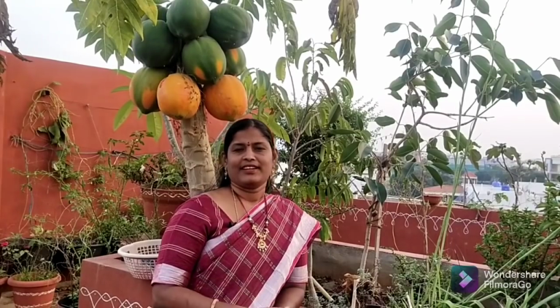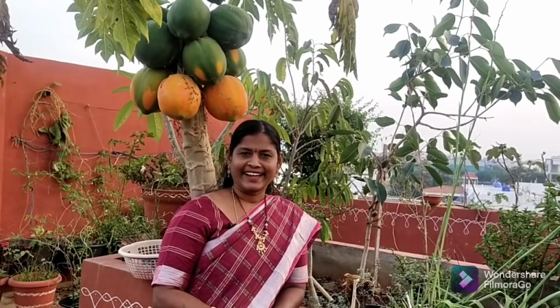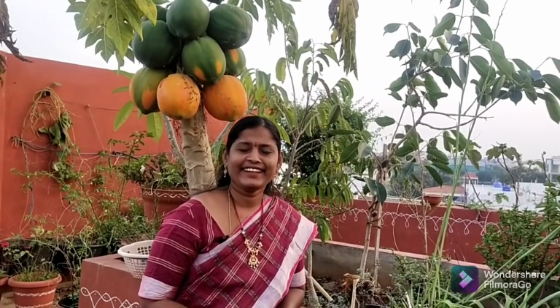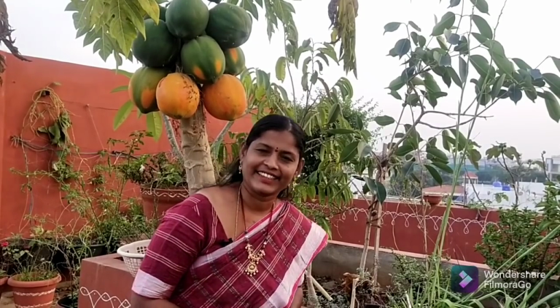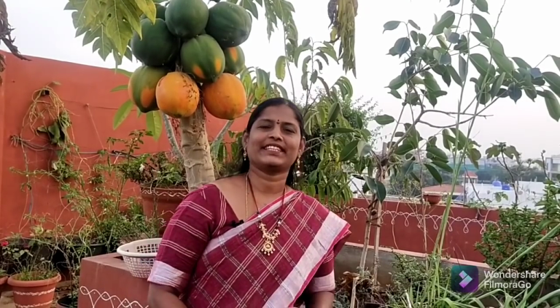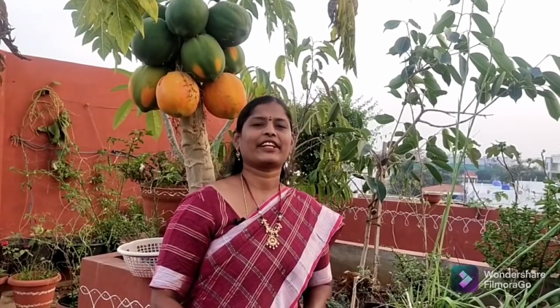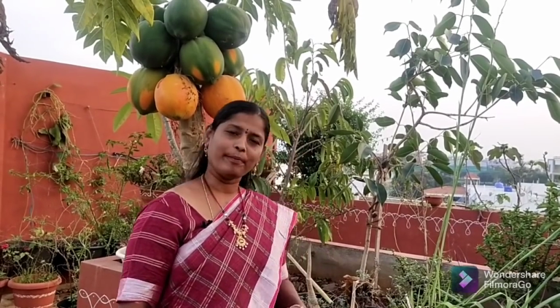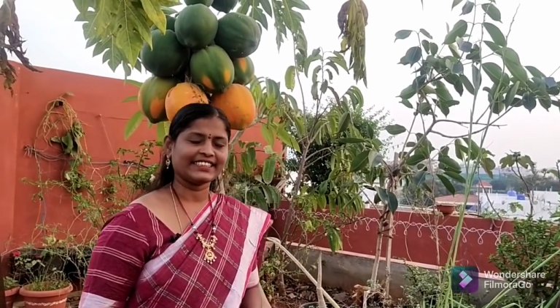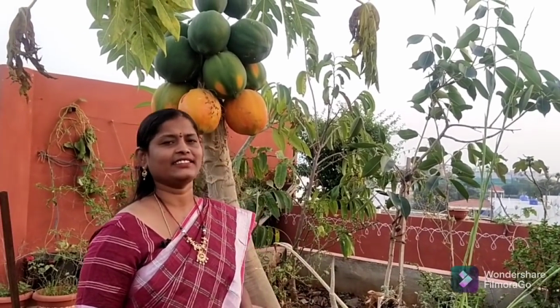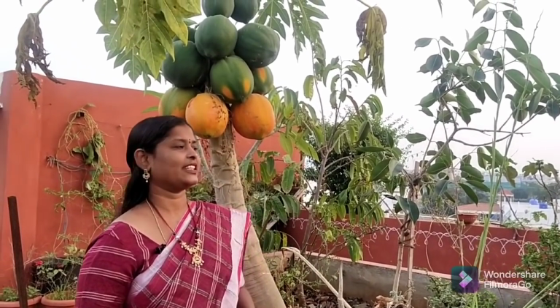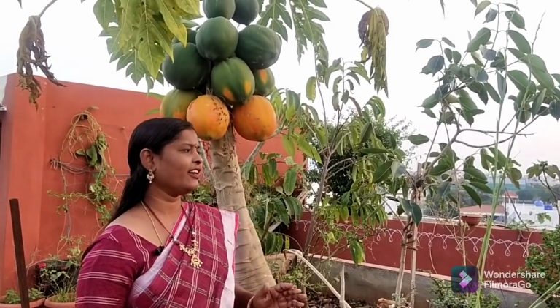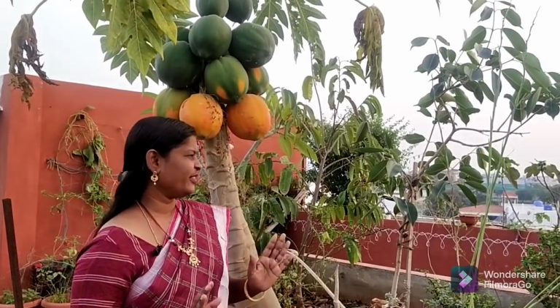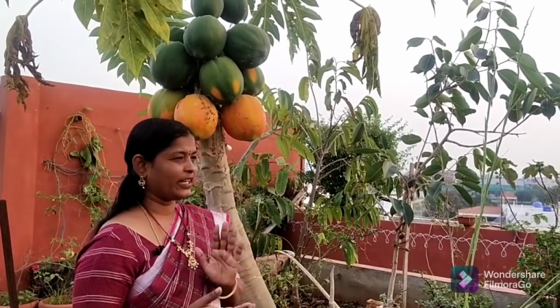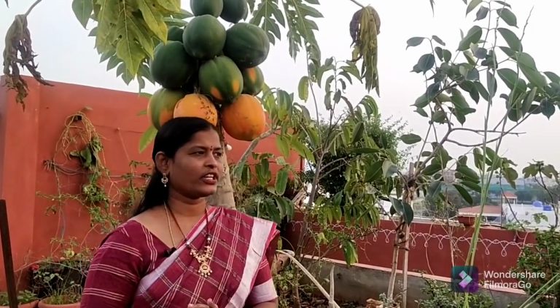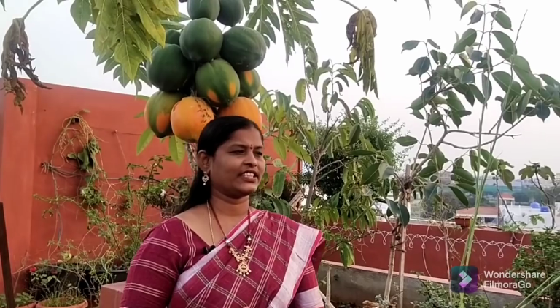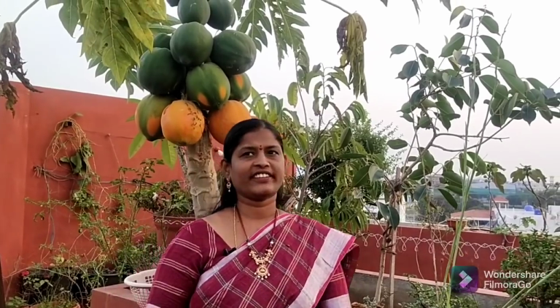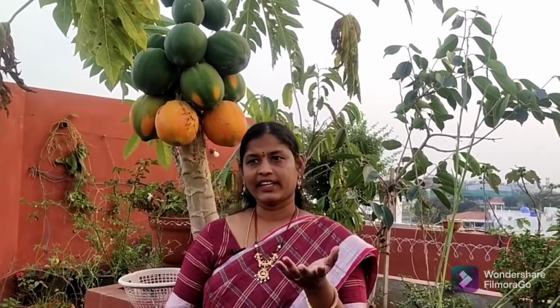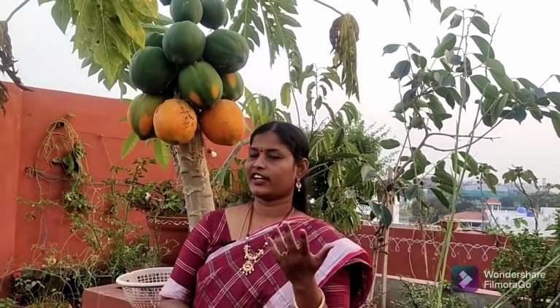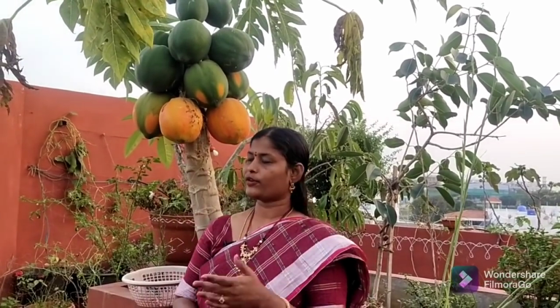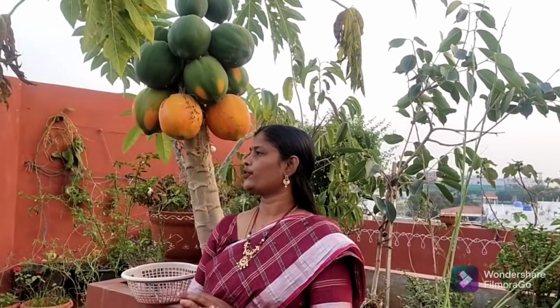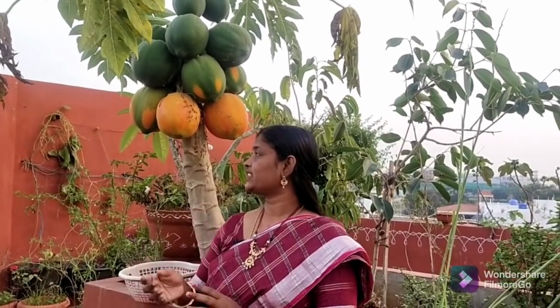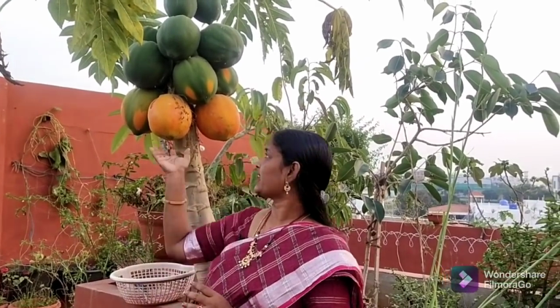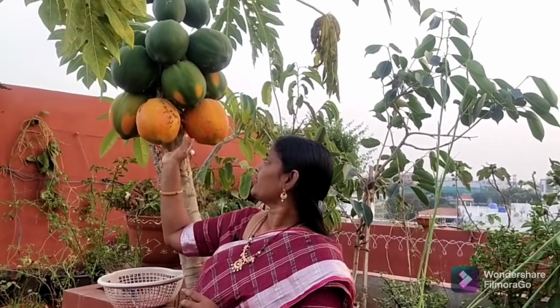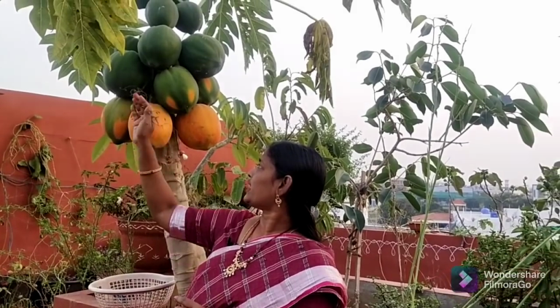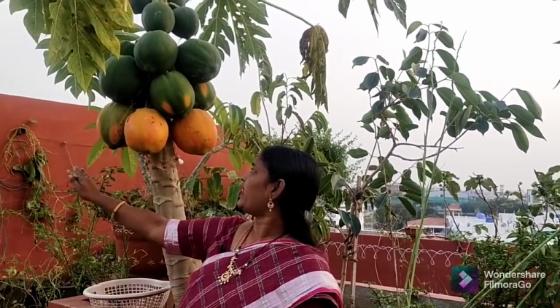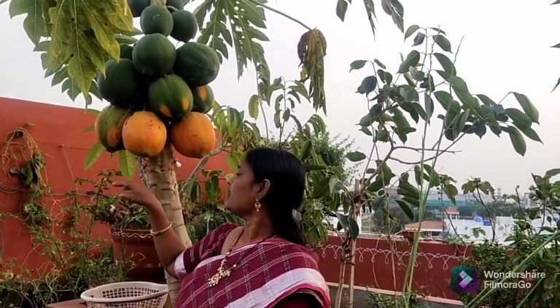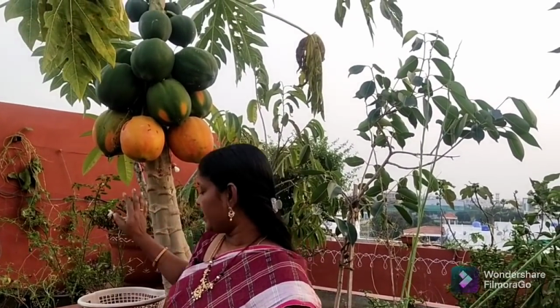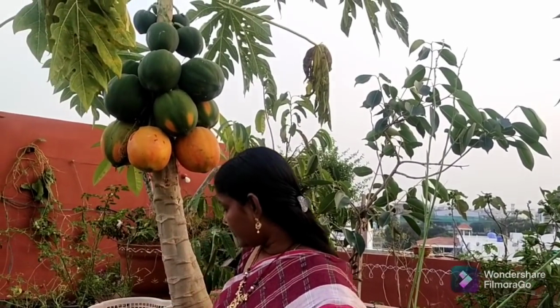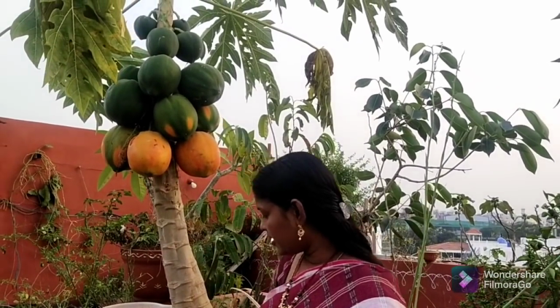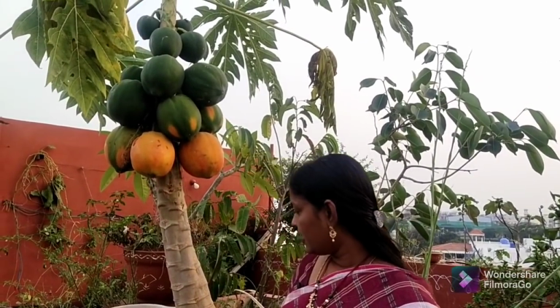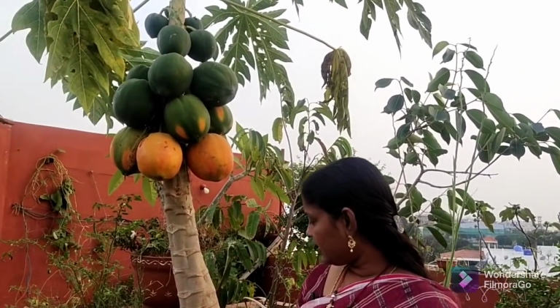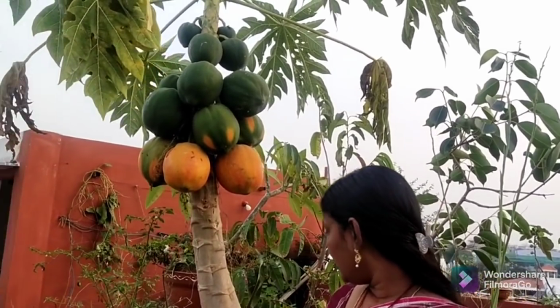Hi Andy, welcome to my Caddy's garden. My name is Sandhya. Today there is a lot of fruit harvesting. I love this.